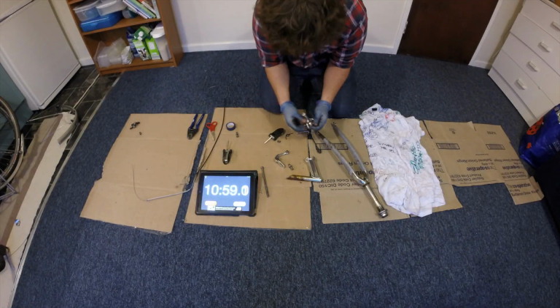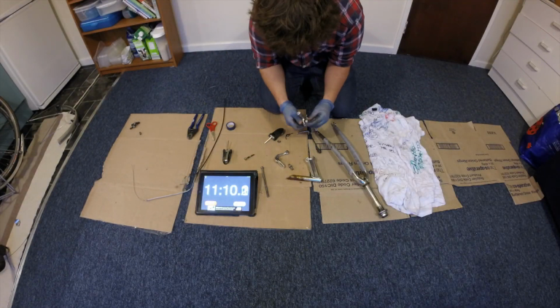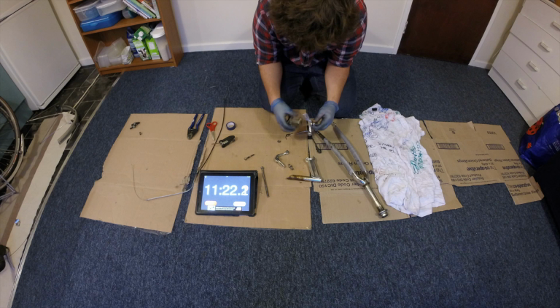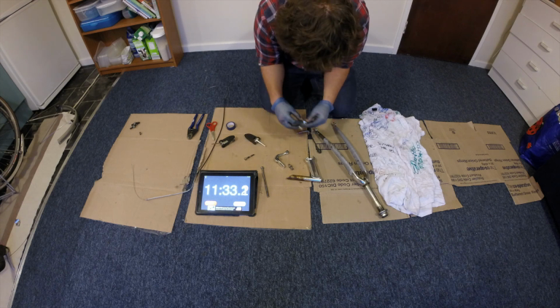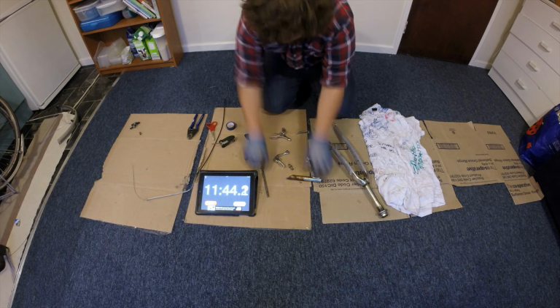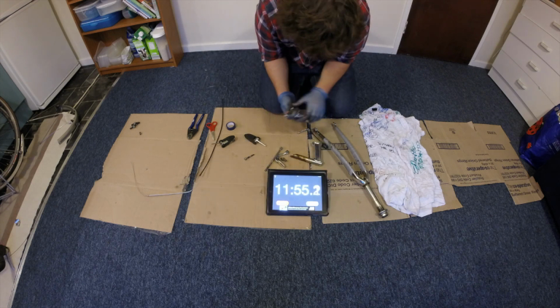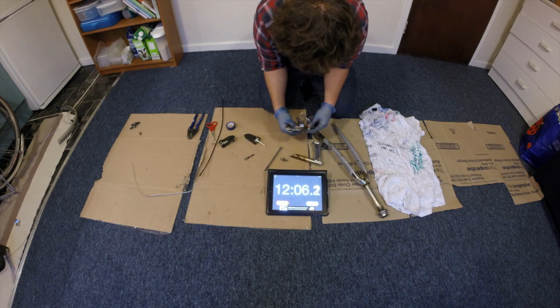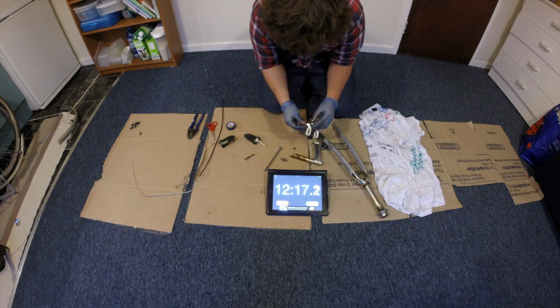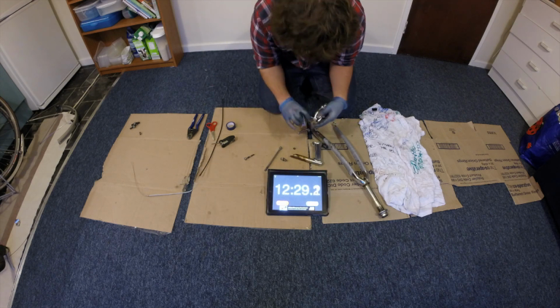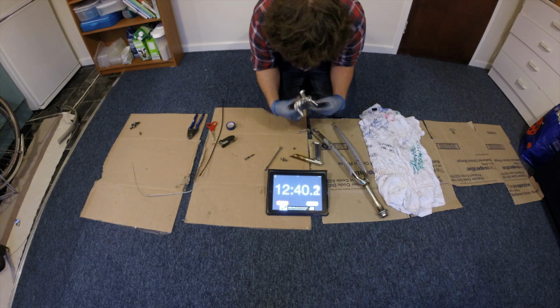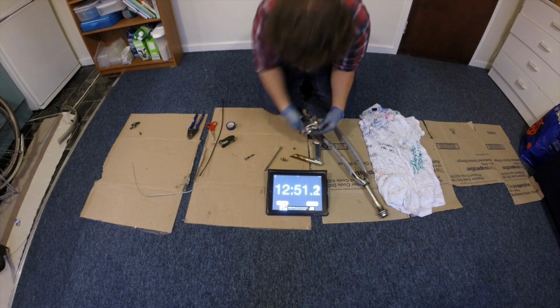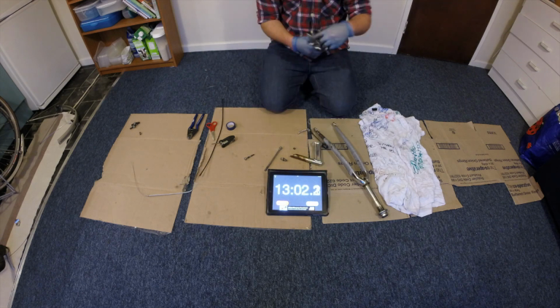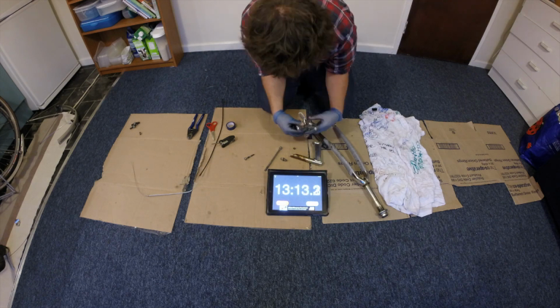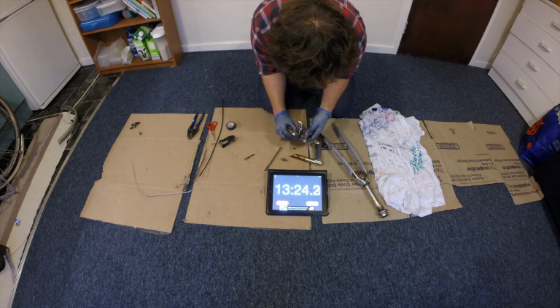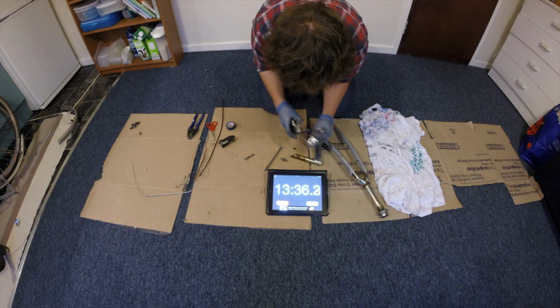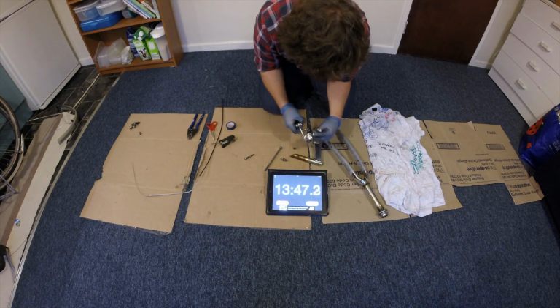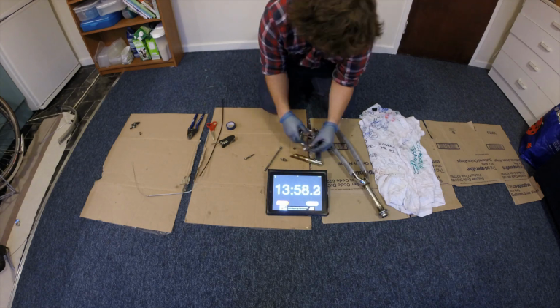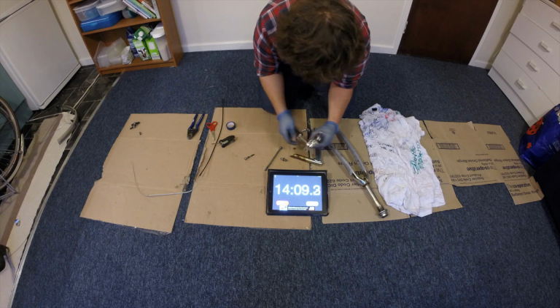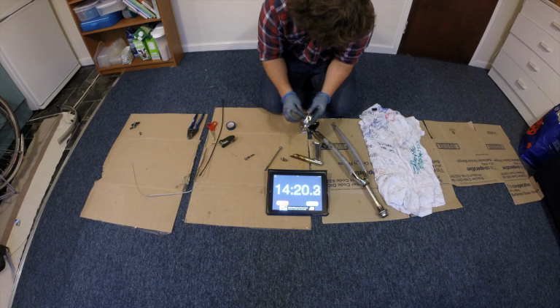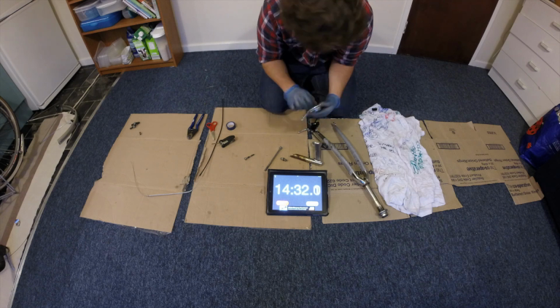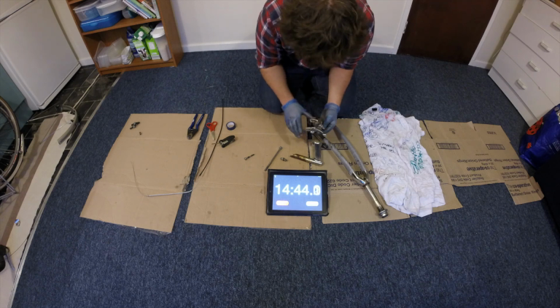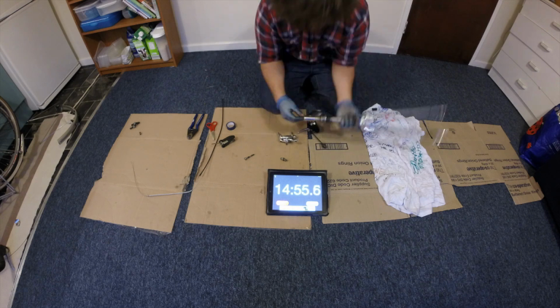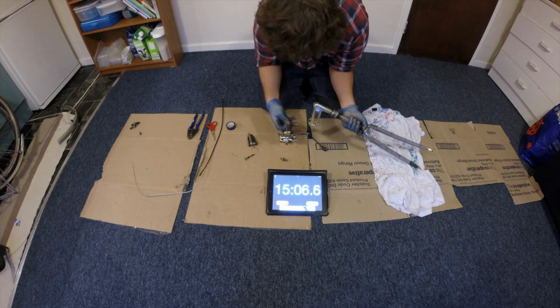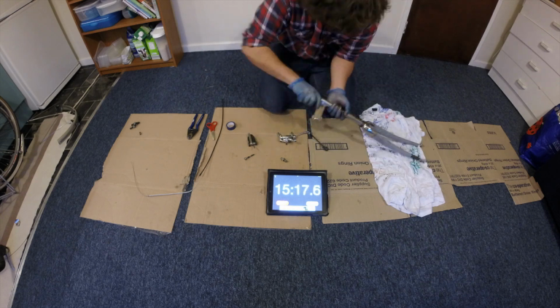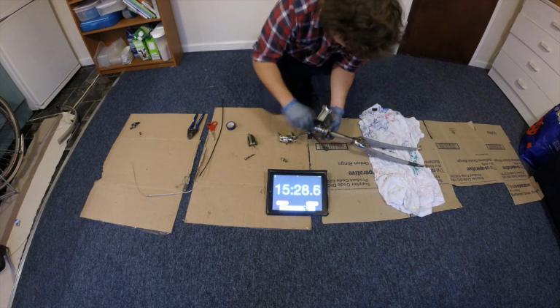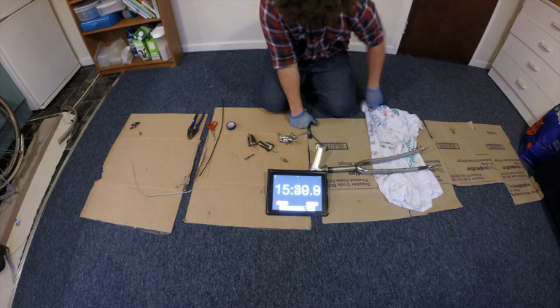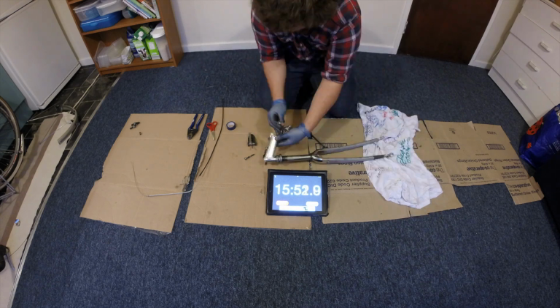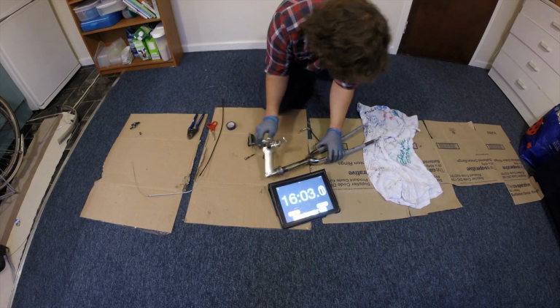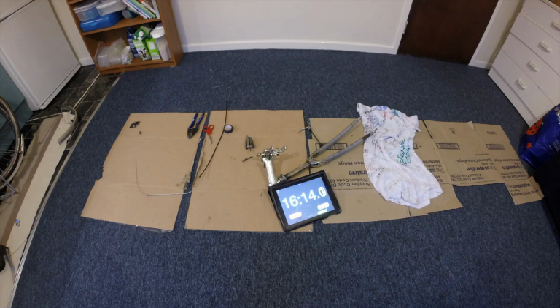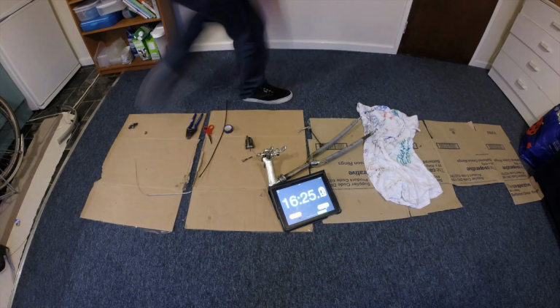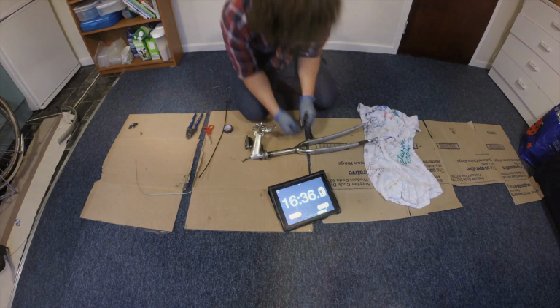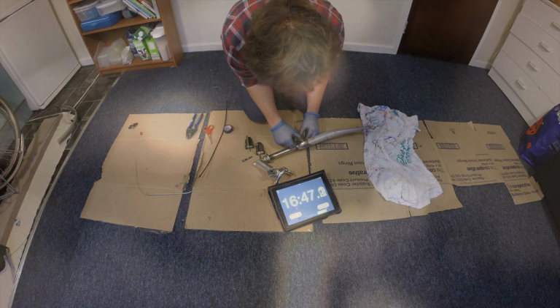Has it been done before? No — well, at least not that I know of. However, there are currently a few similar projects in existence. A prosthetic leg, finger and wheelchair have all been made from bike parts in the past.